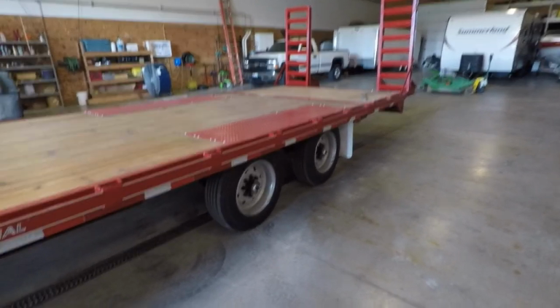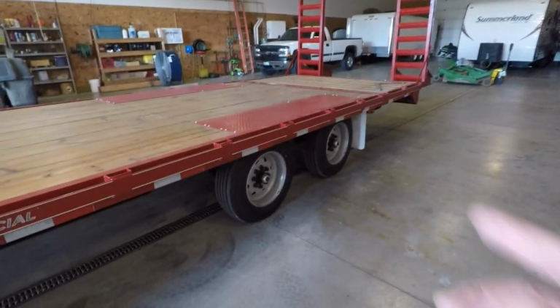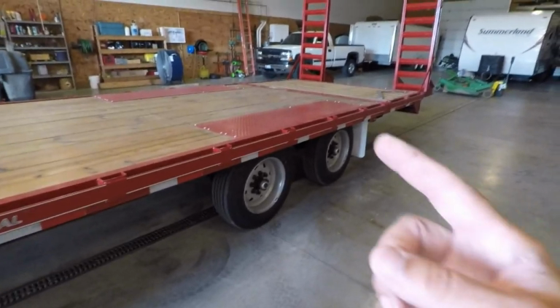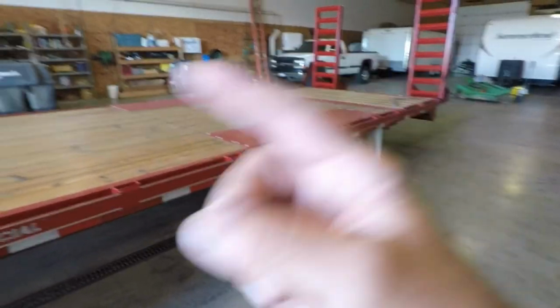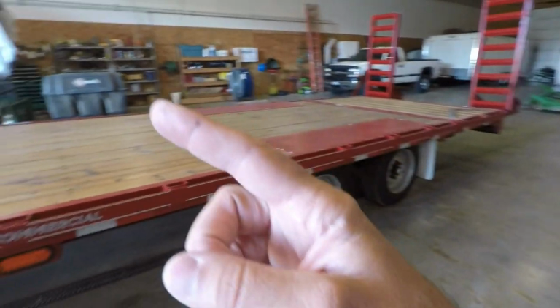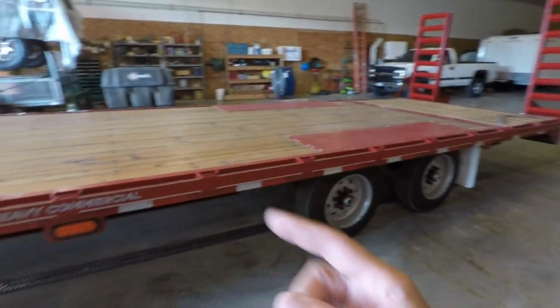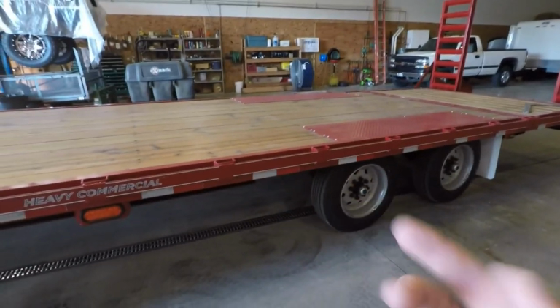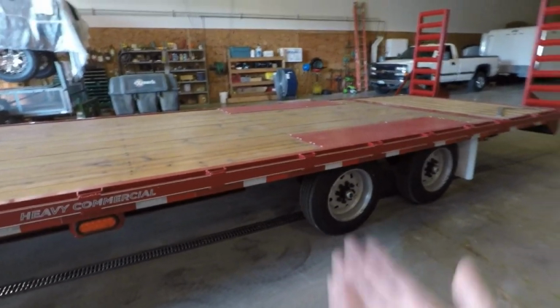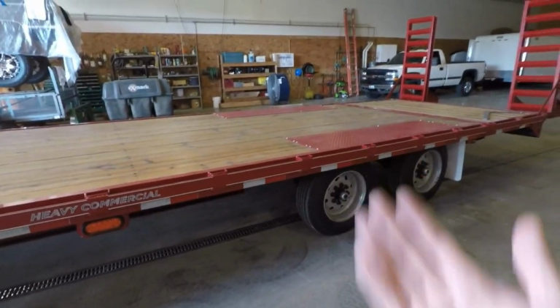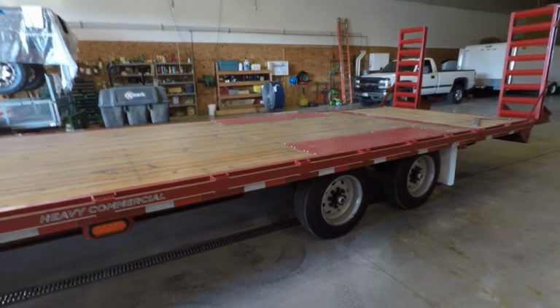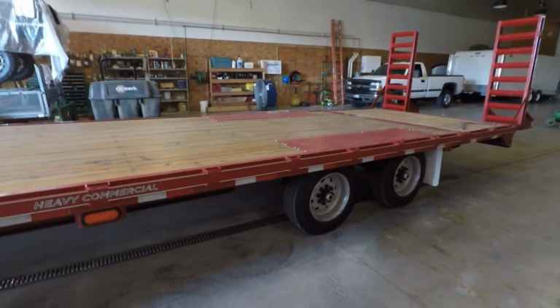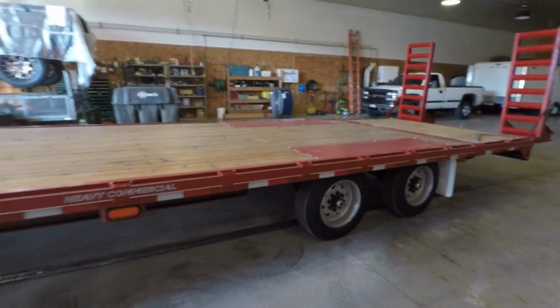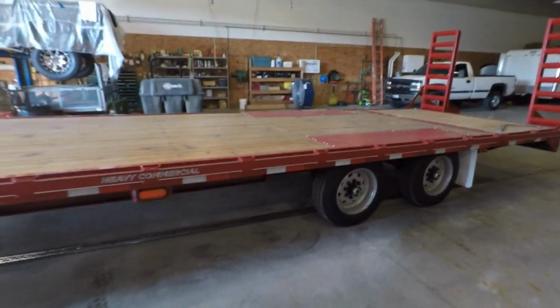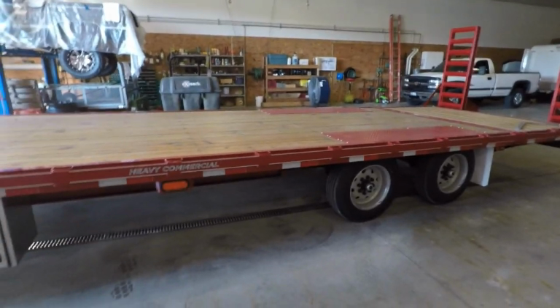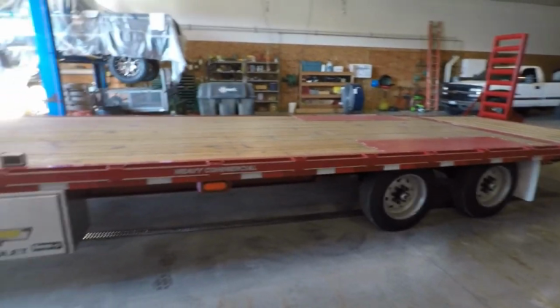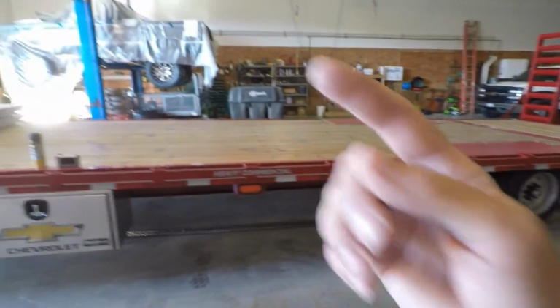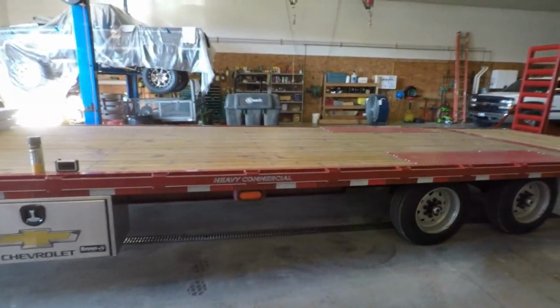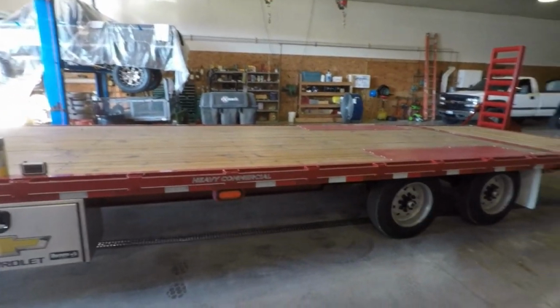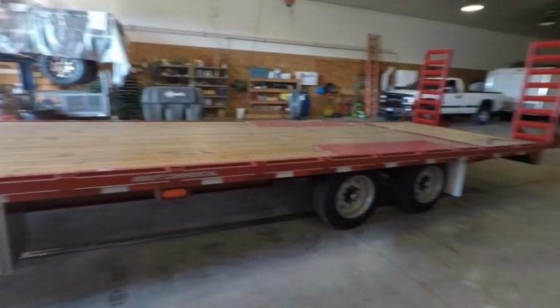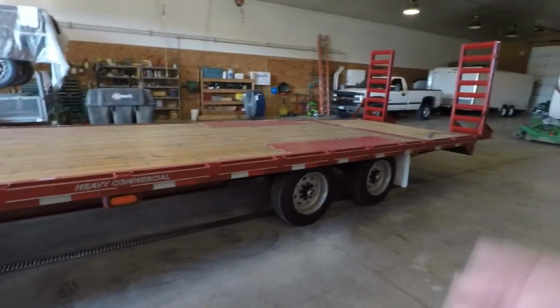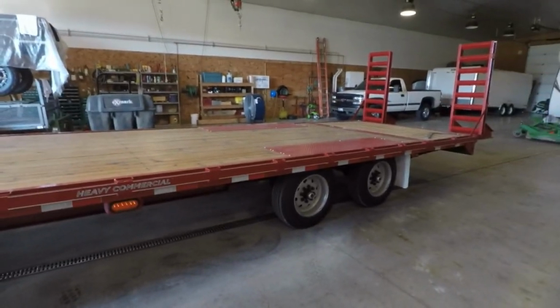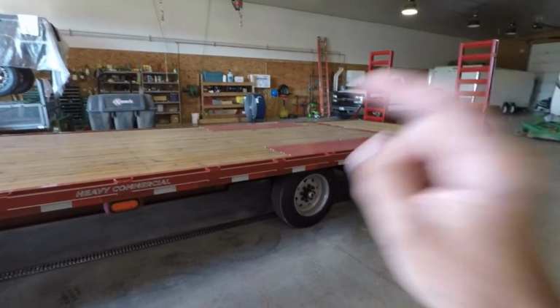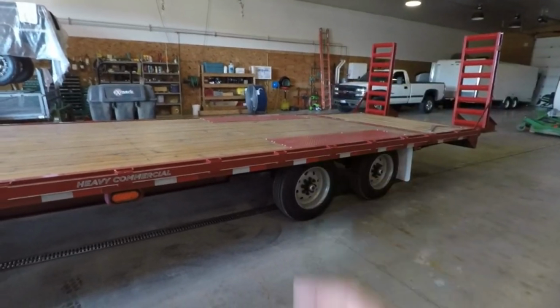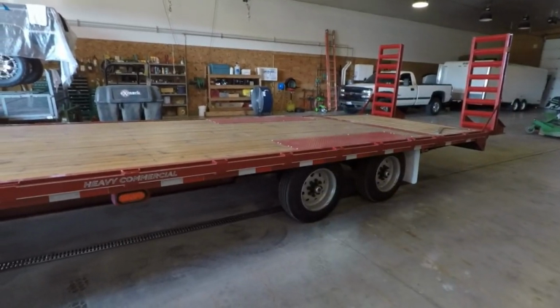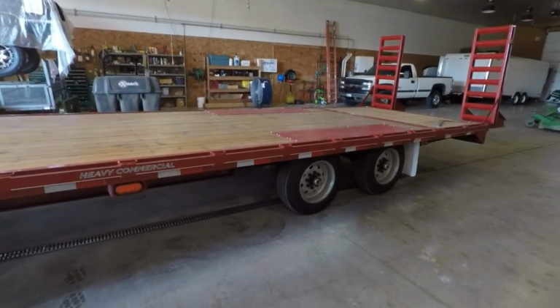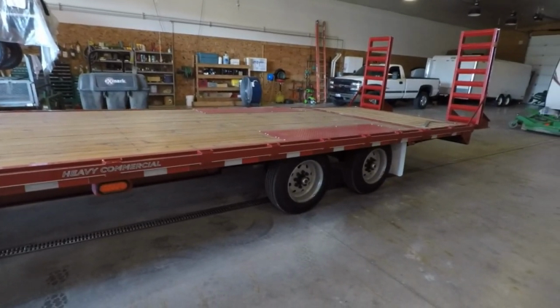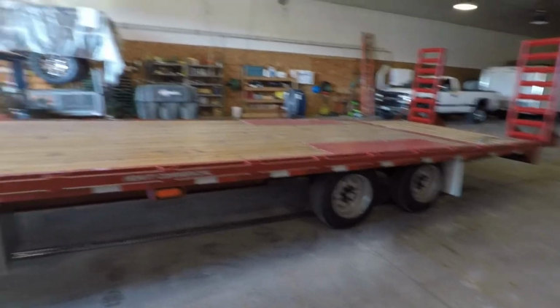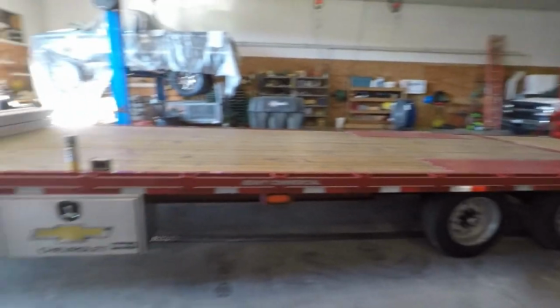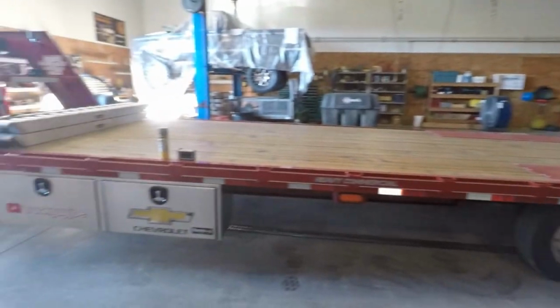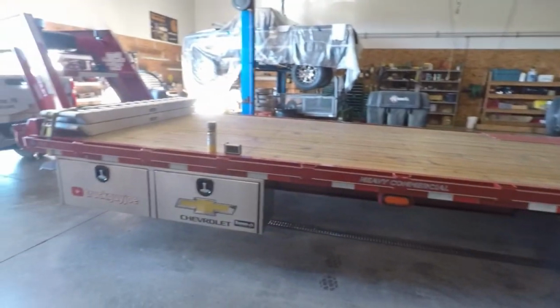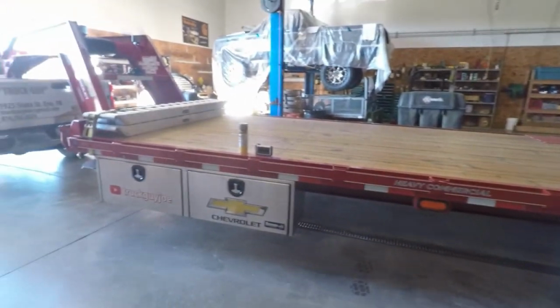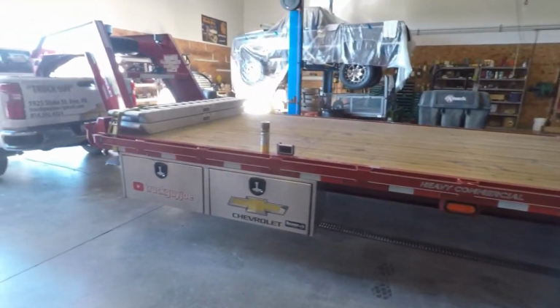I'm going to pull the trailer outside eventually because I want to show you some stuff underneath, and we're going to need a little more light to do that. So when we get outside, I'll show you a closer look at the trailer. Let's talk about the toolboxes.